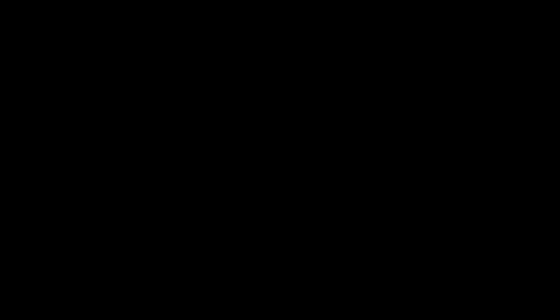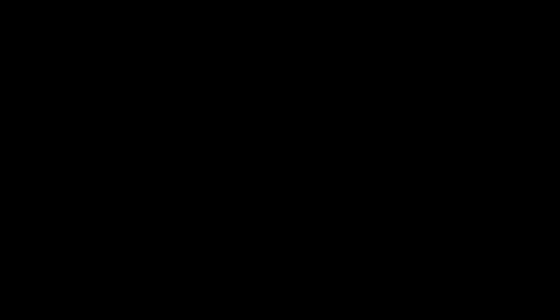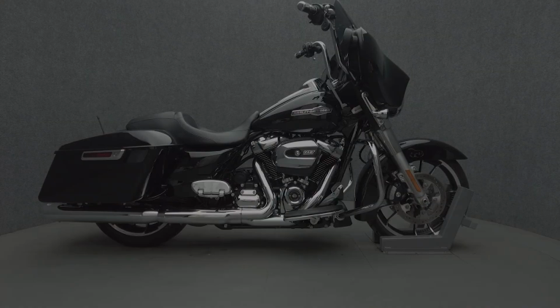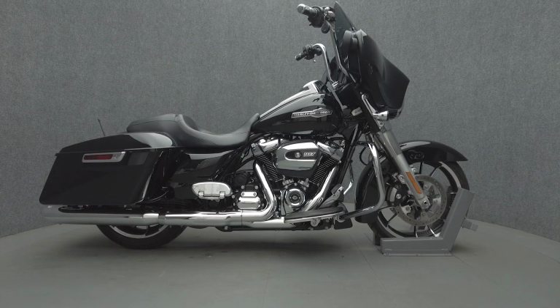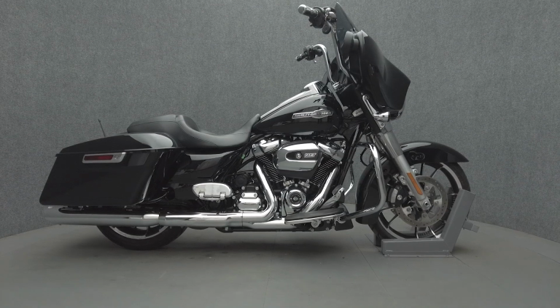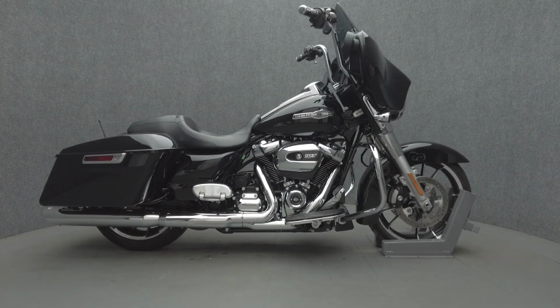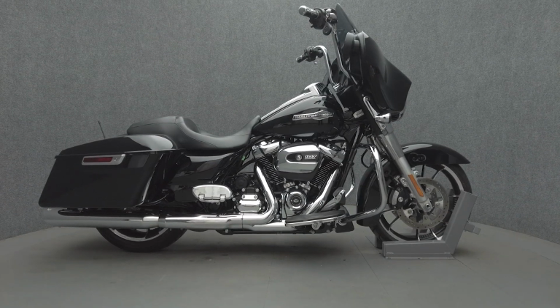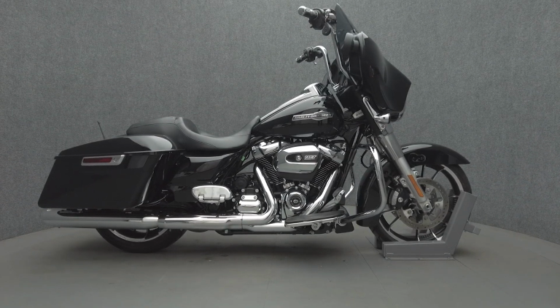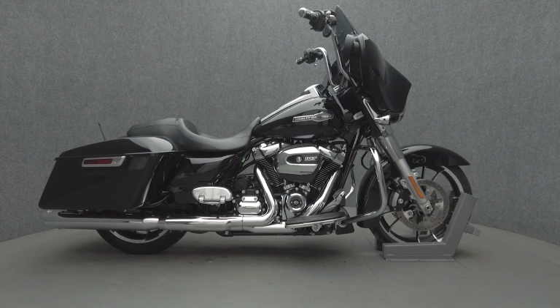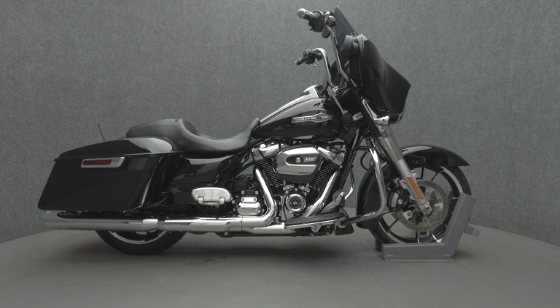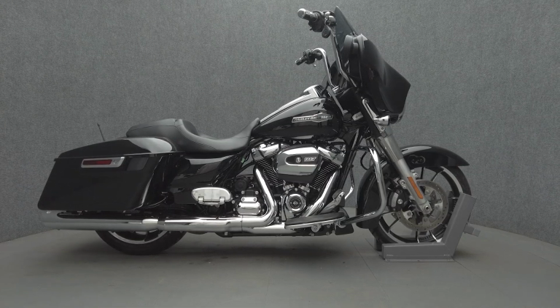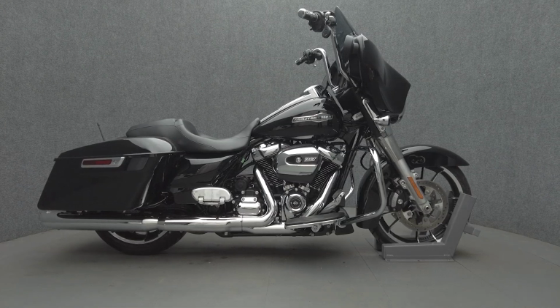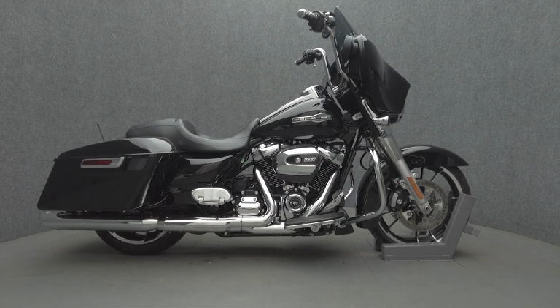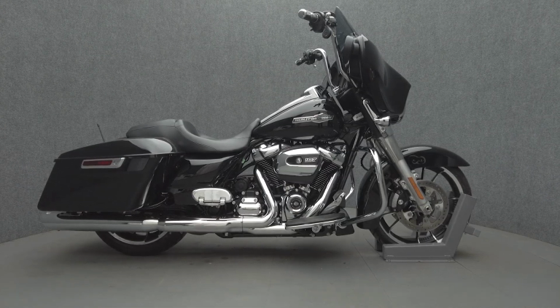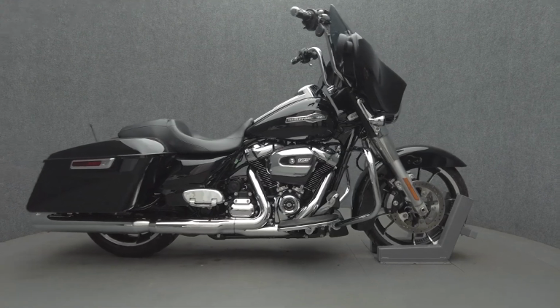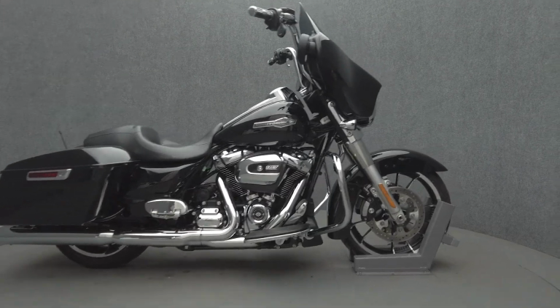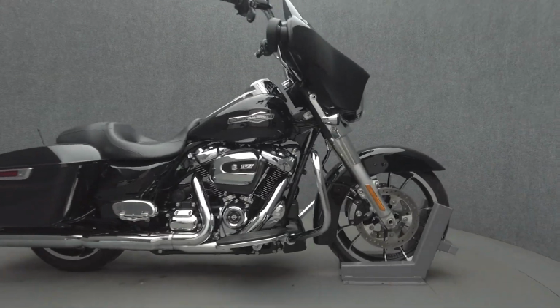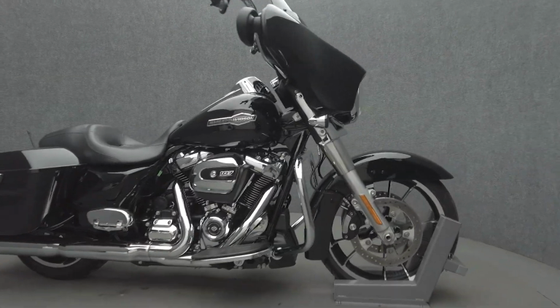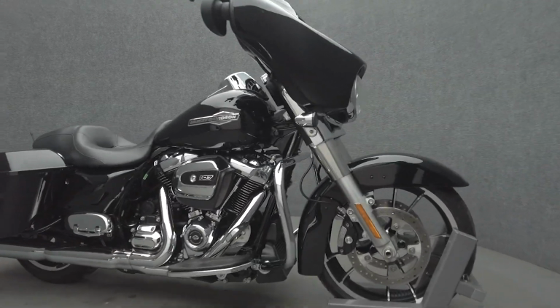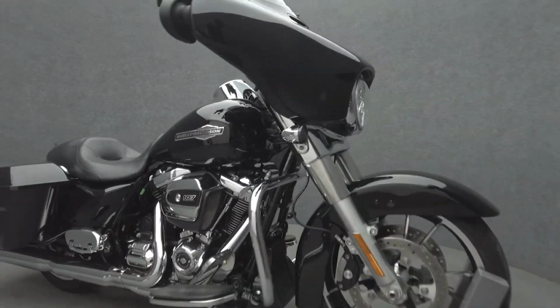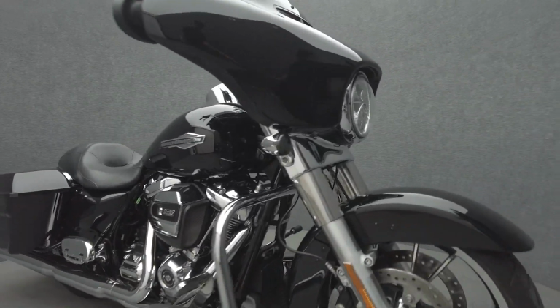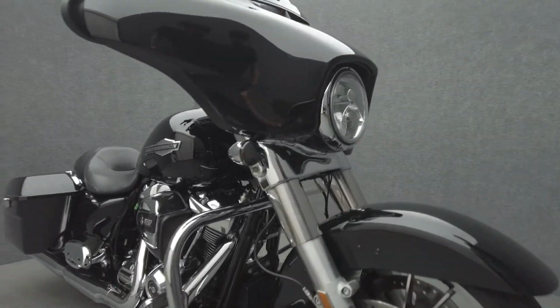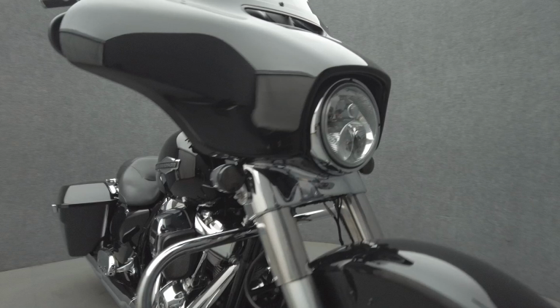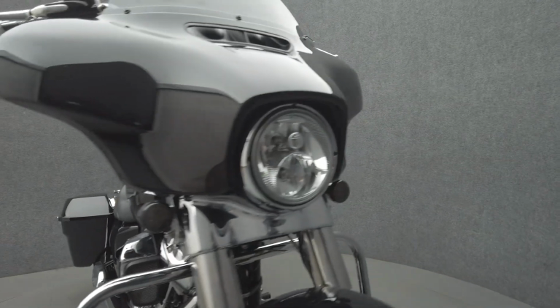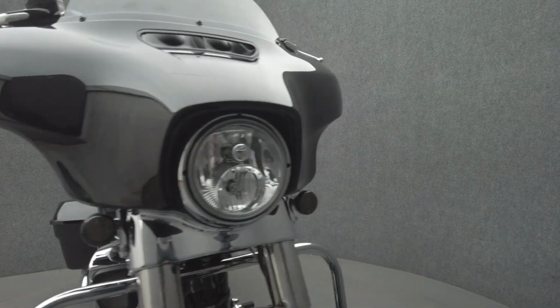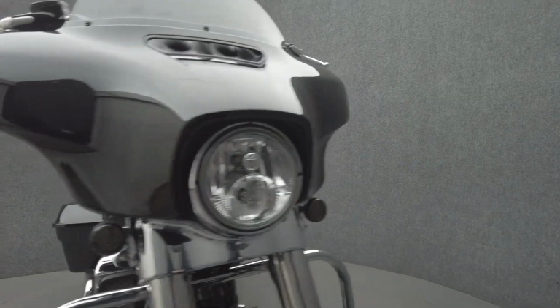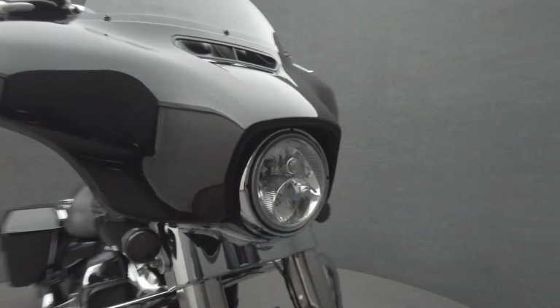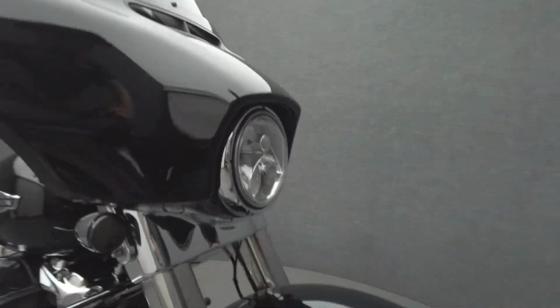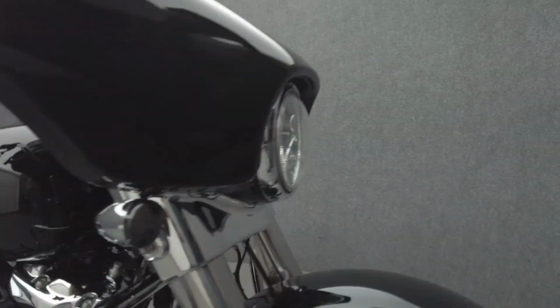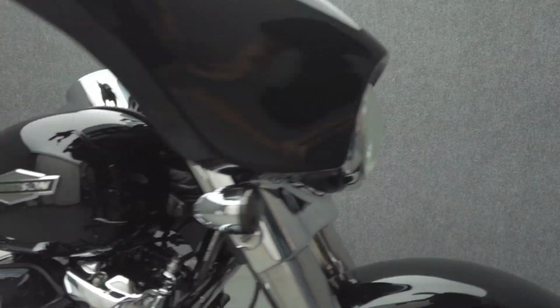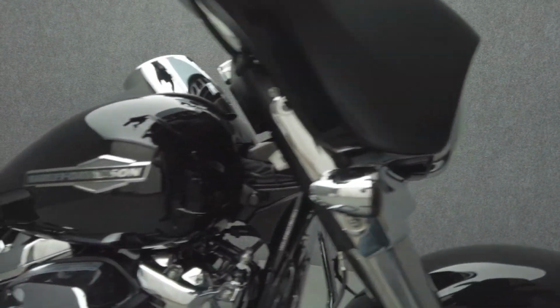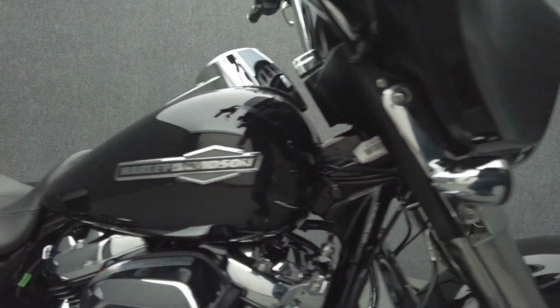Hey everyone, this is Keegan from National Power Sports. This is a 2021 Harley-Davidson Street Glide with 5,537 miles. It passes New Hampshire state inspection and runs well.